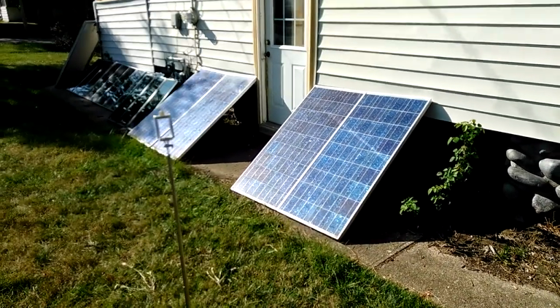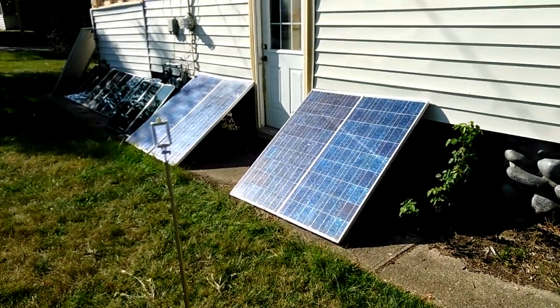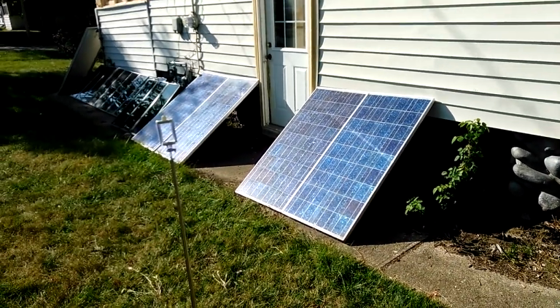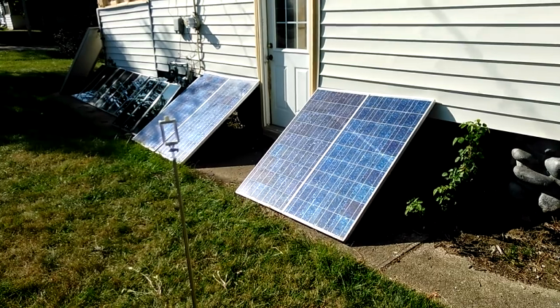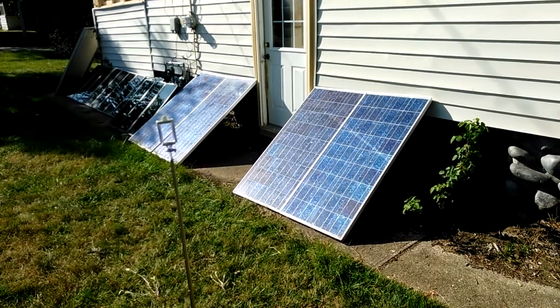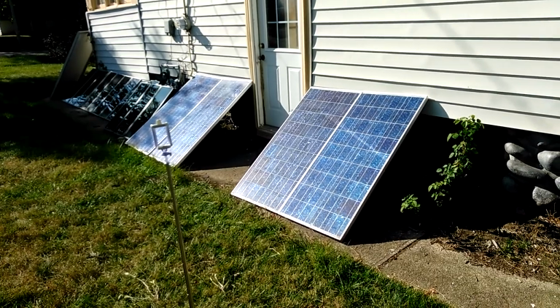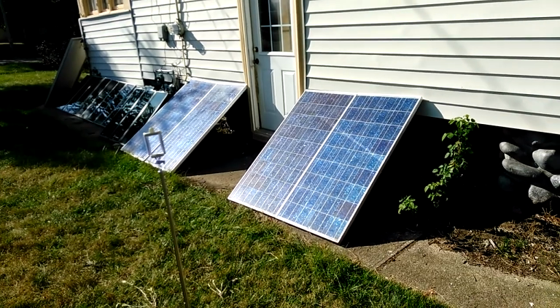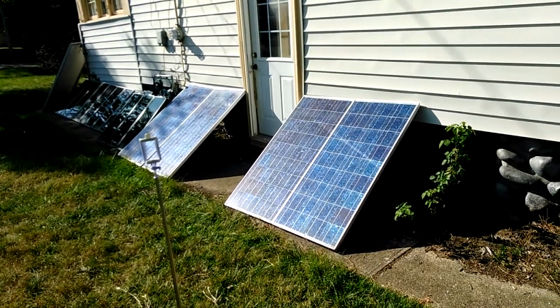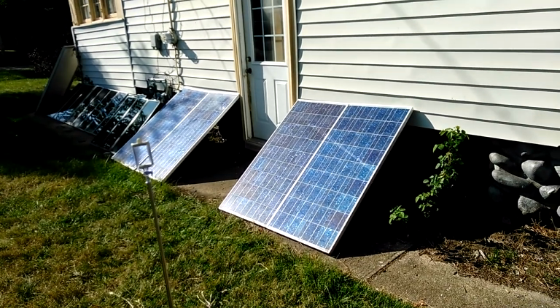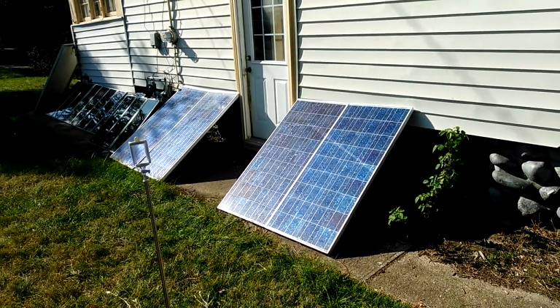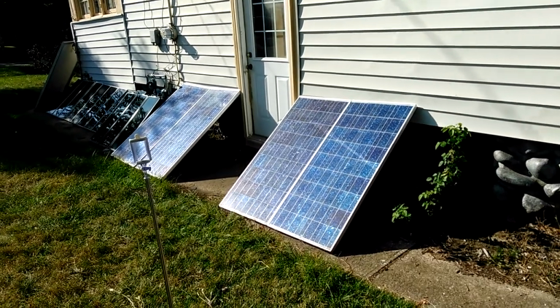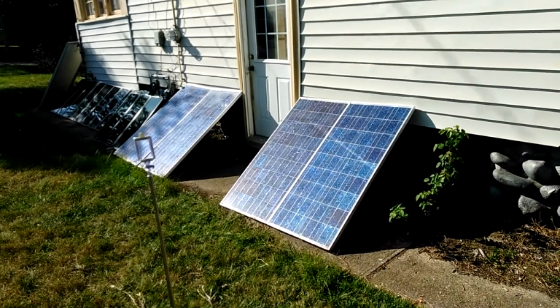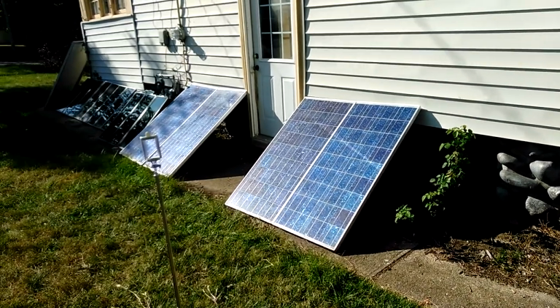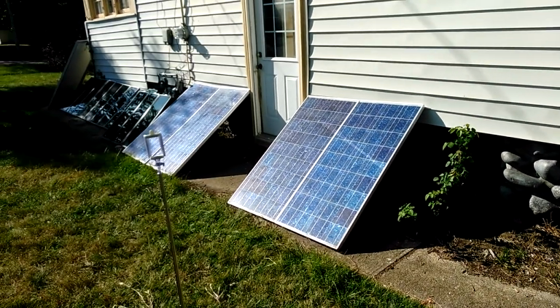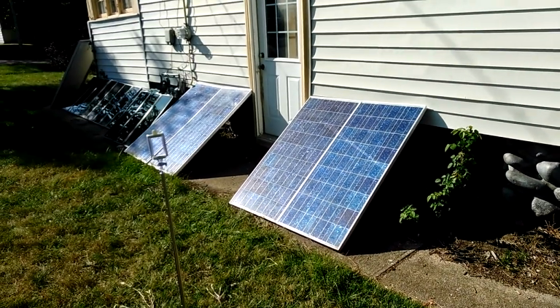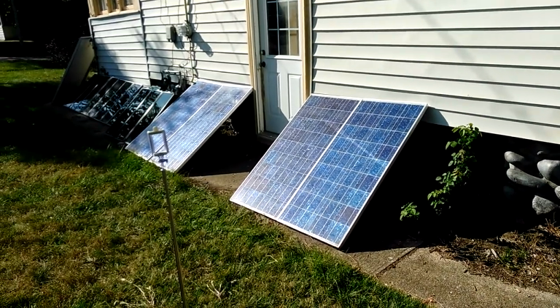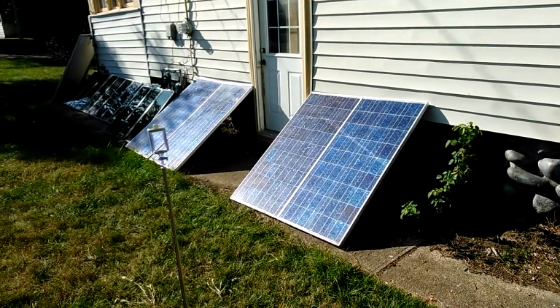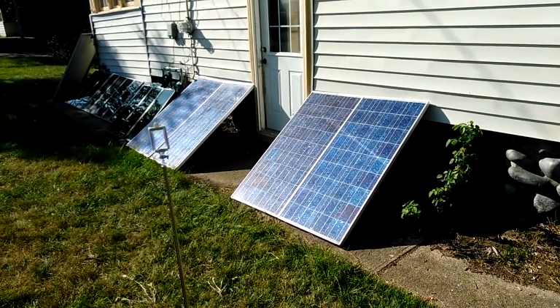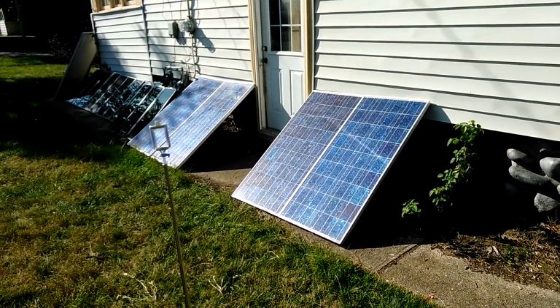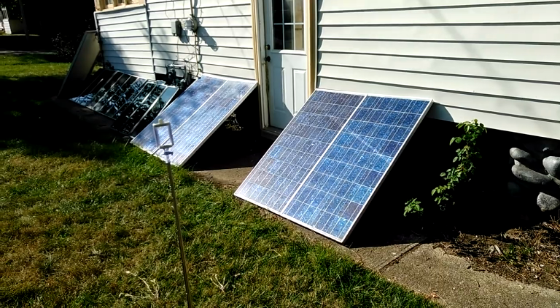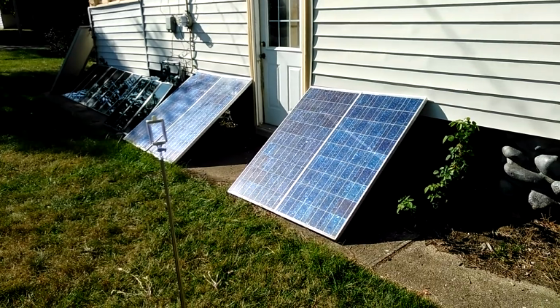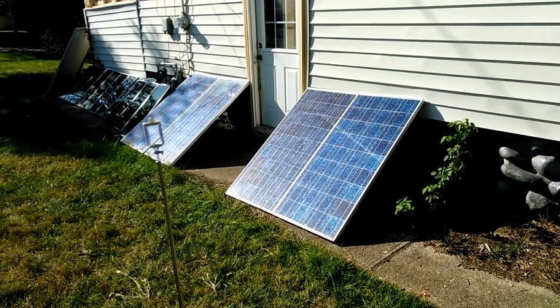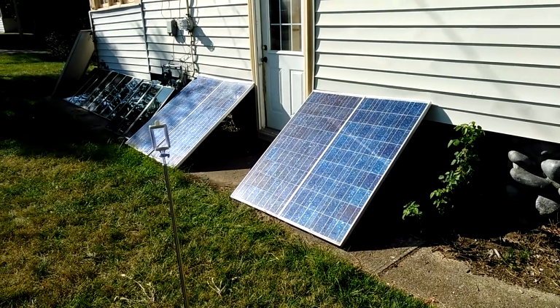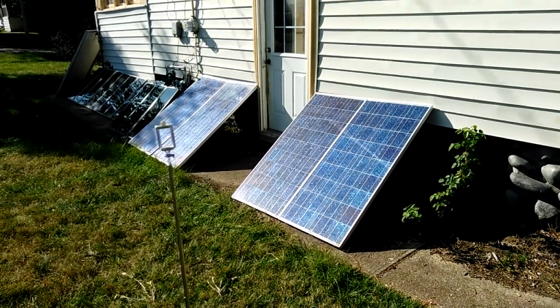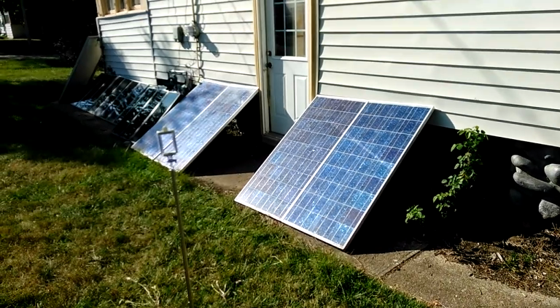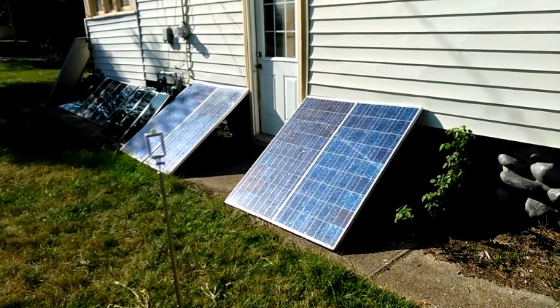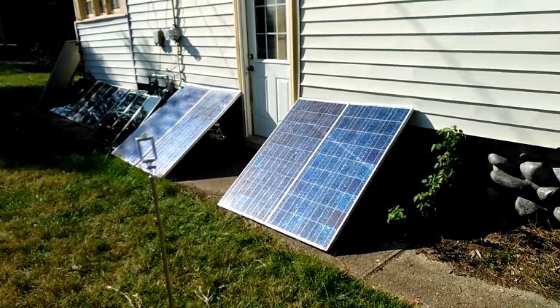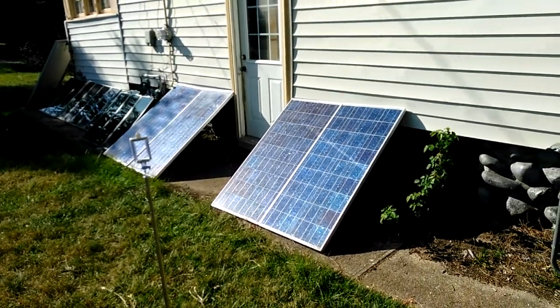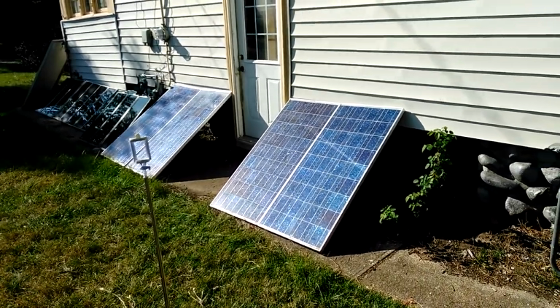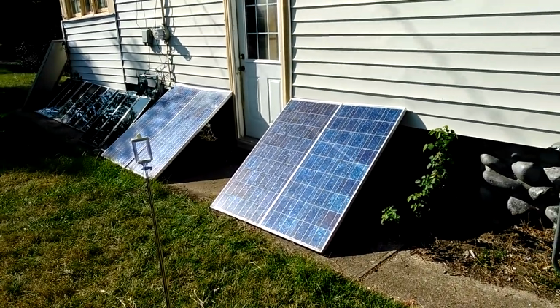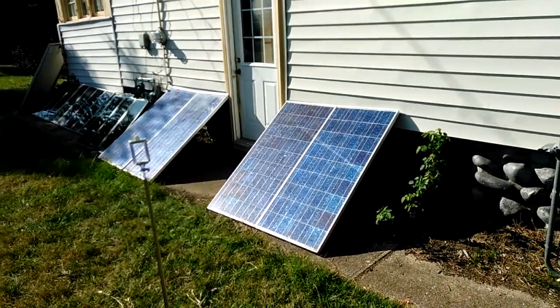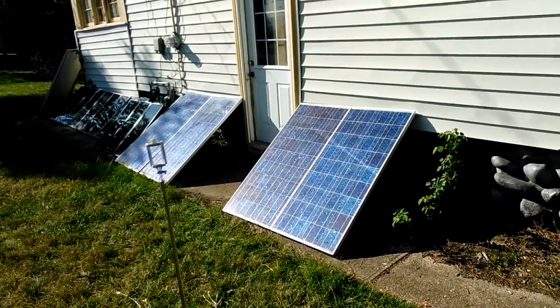Just thought I'd show you that real quick. Click on subscribe, click that little bell so you can see all of my upcoming videos as I take the house off-grid.